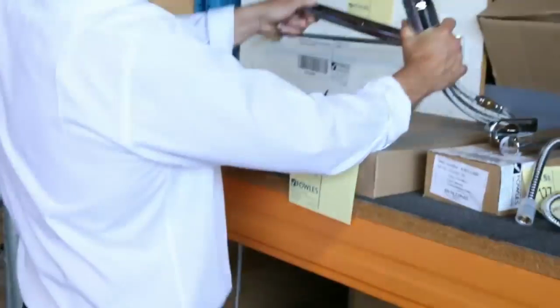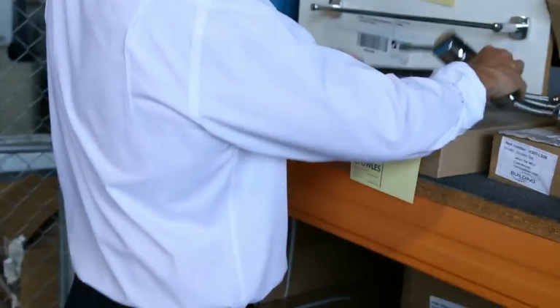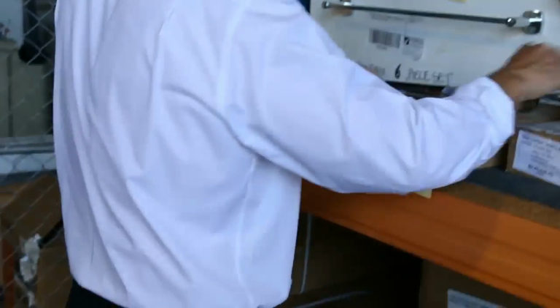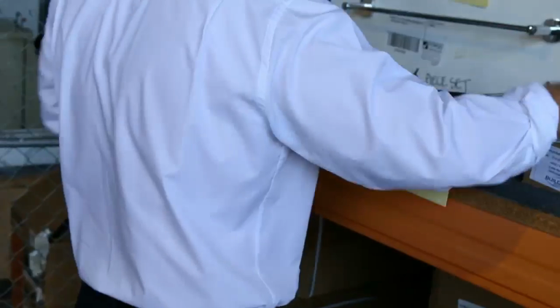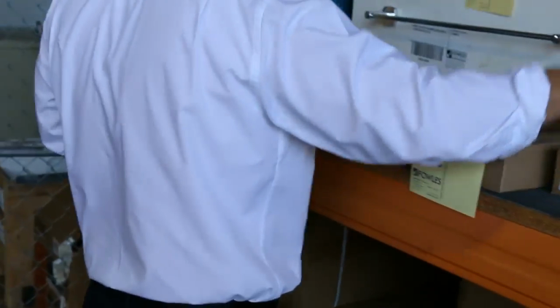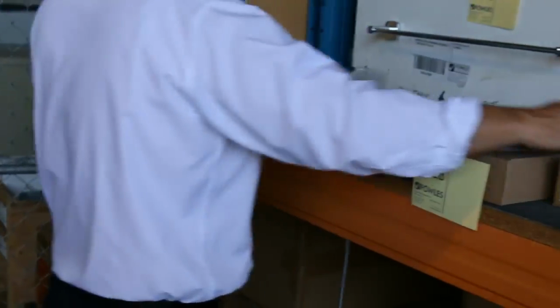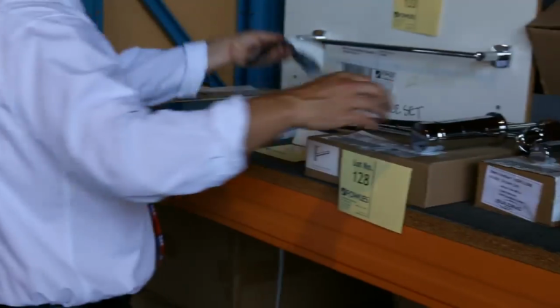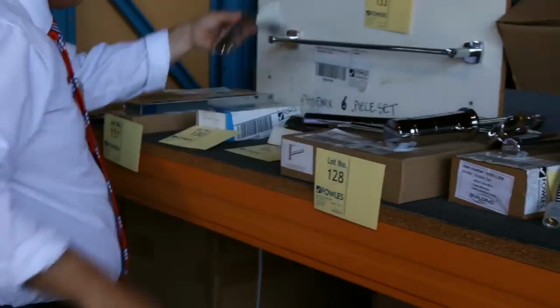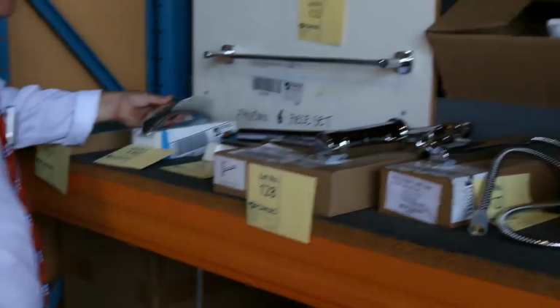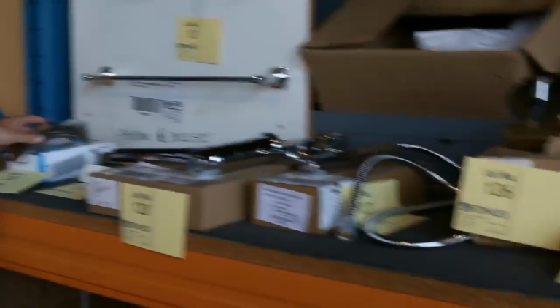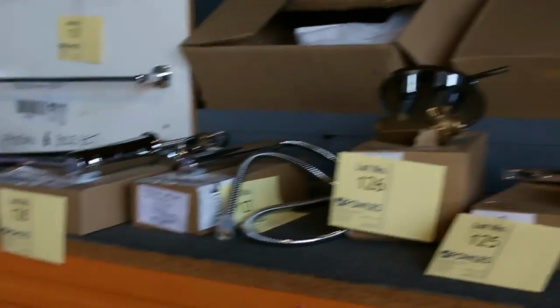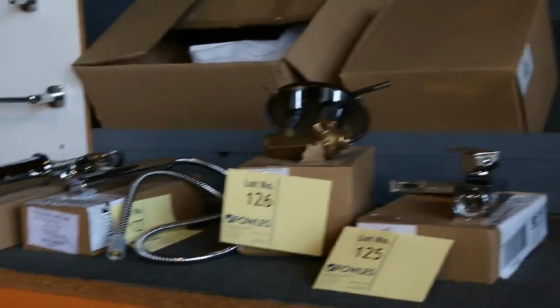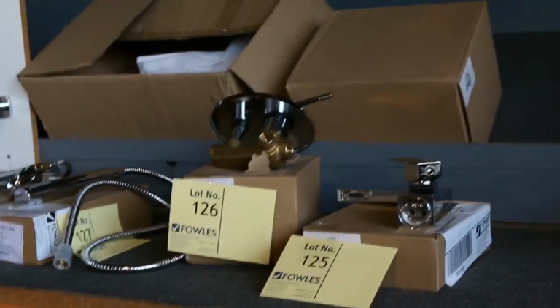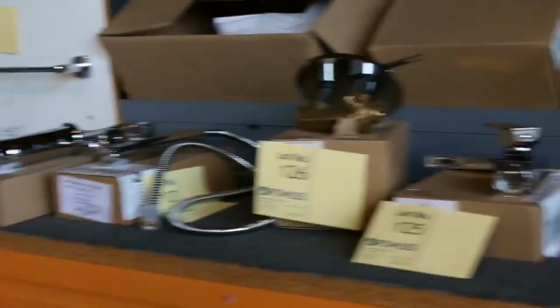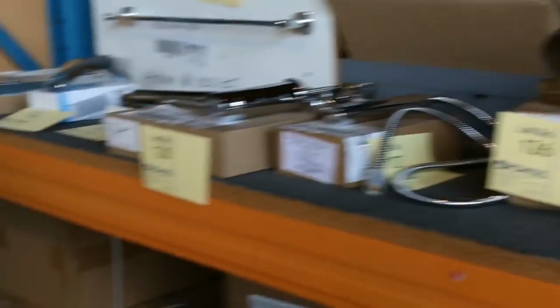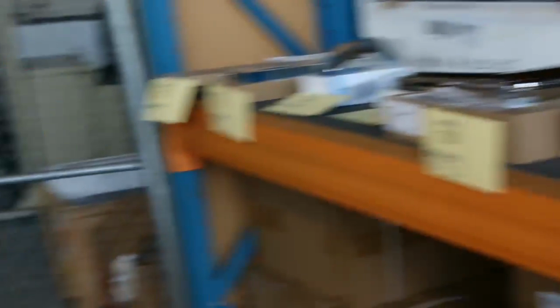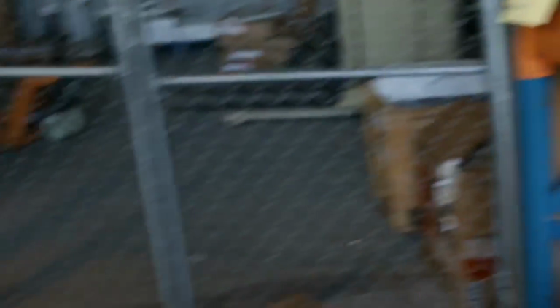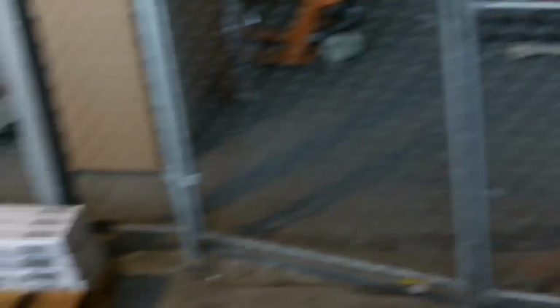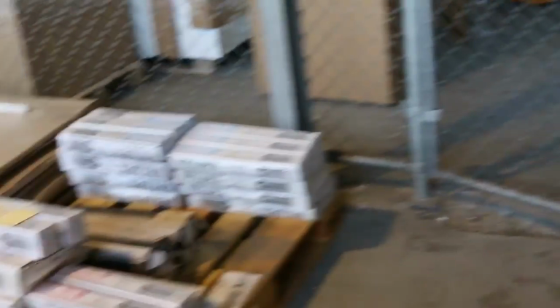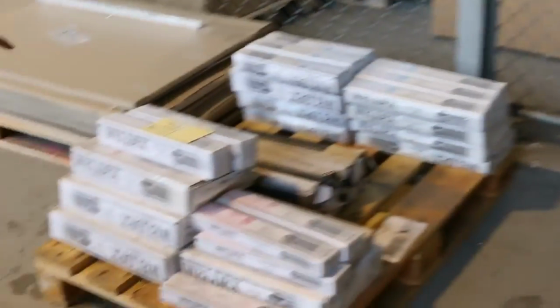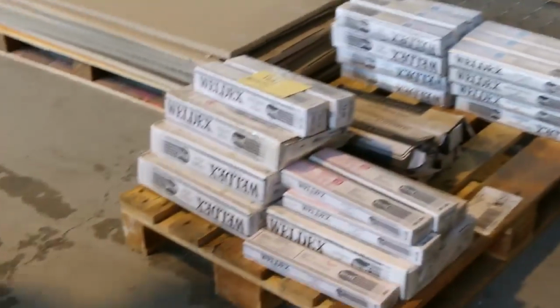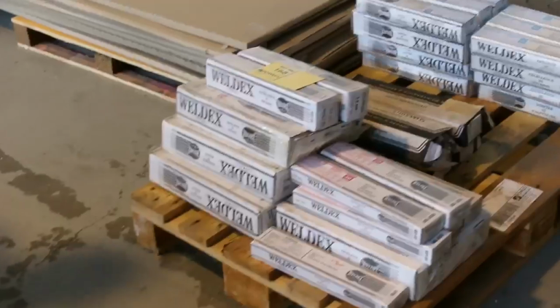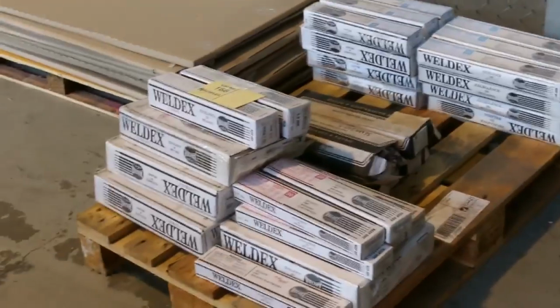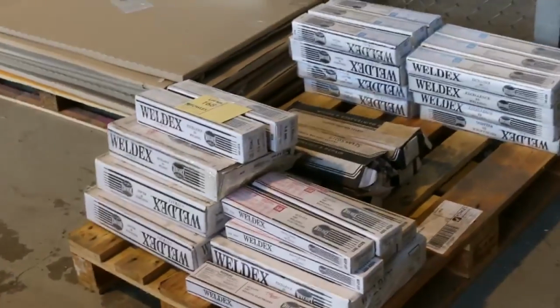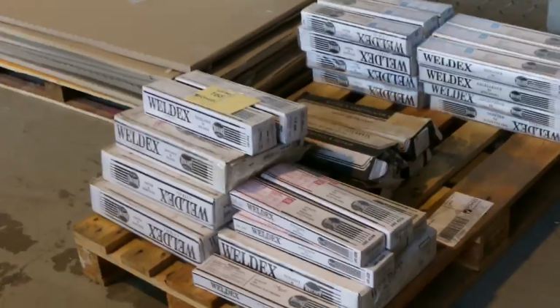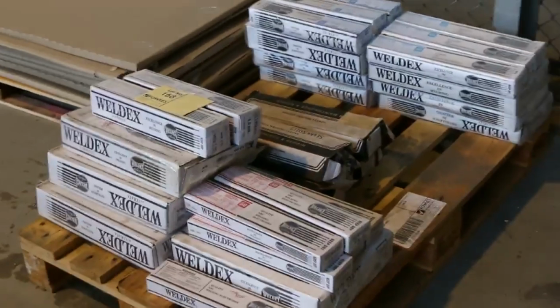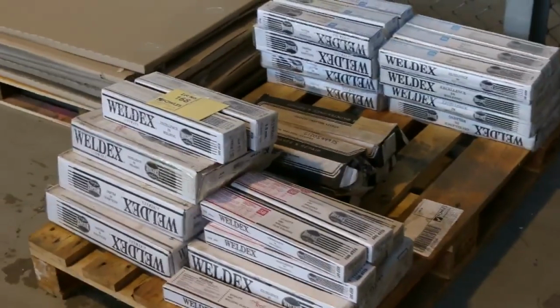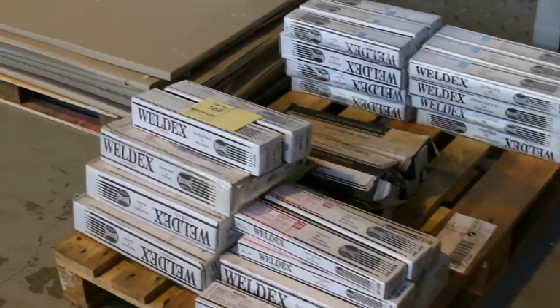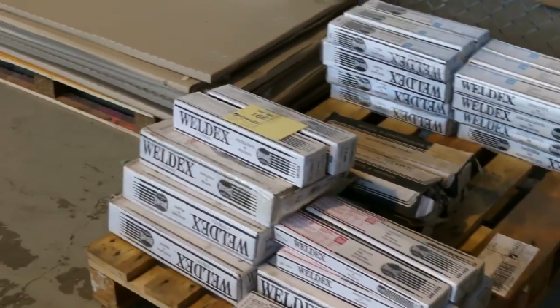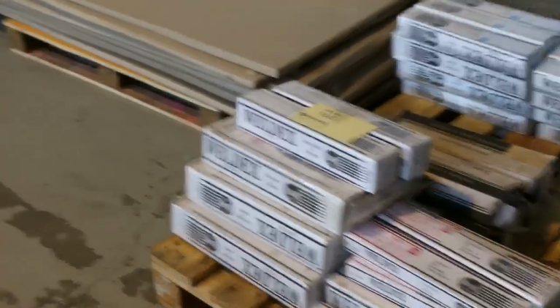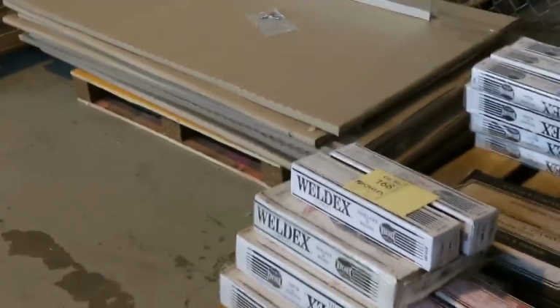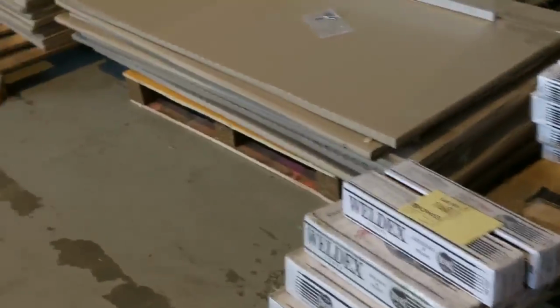Taps, shower heads, baths, spouts — all sorts of bits and pieces to clear here. There's a pallet of welding rod there — I think from memory a couple of hundred bucks, we'll probably get the whole pallet moving.